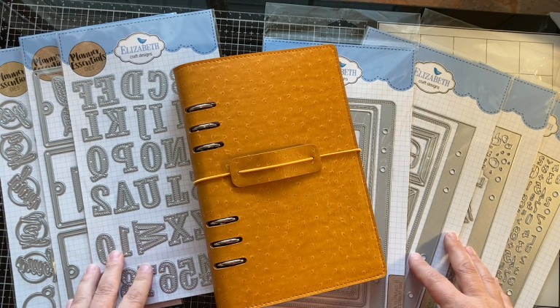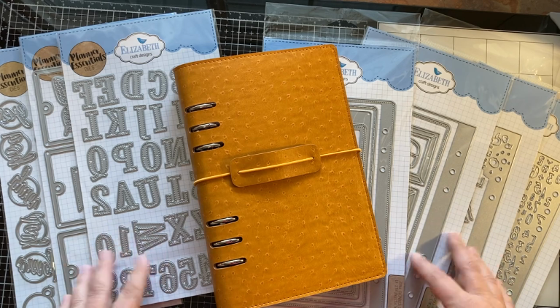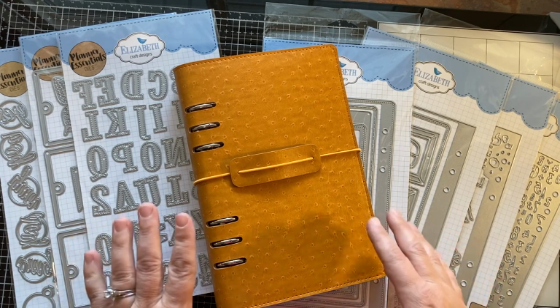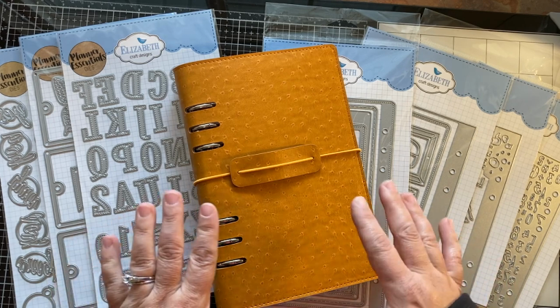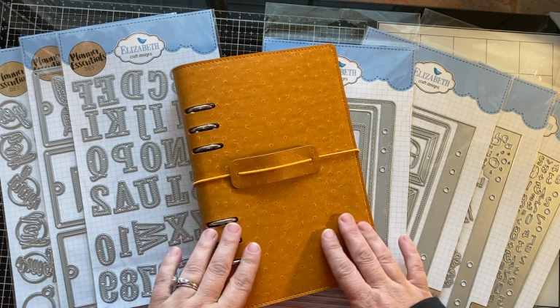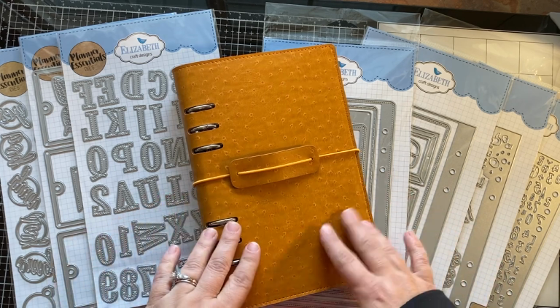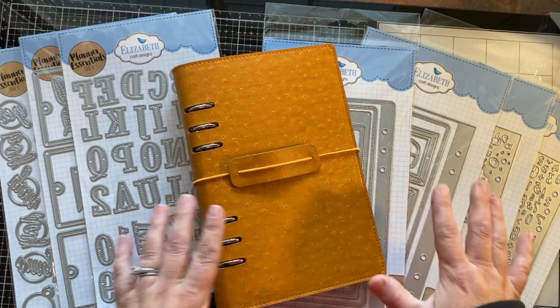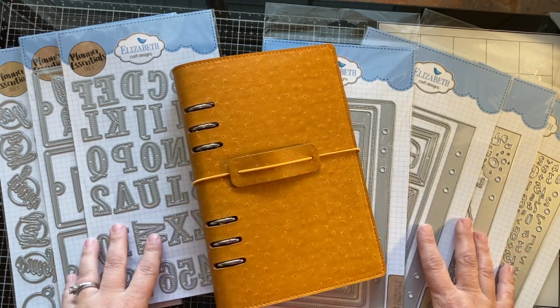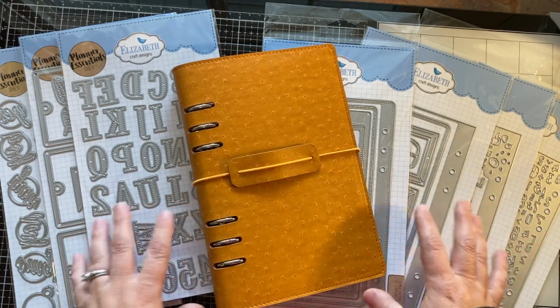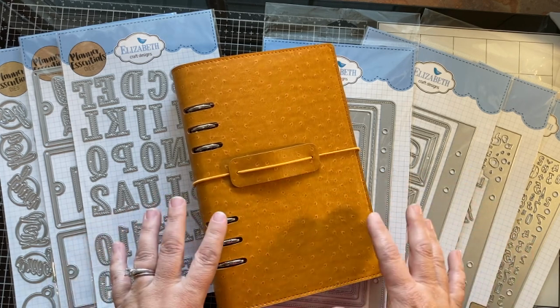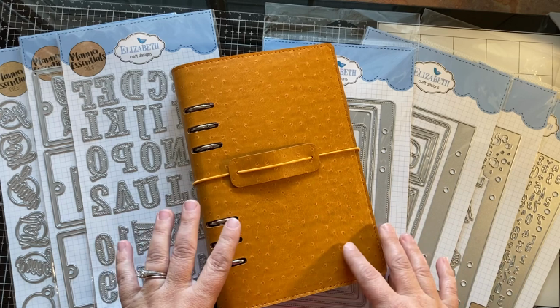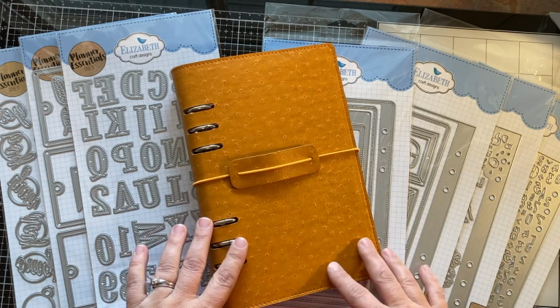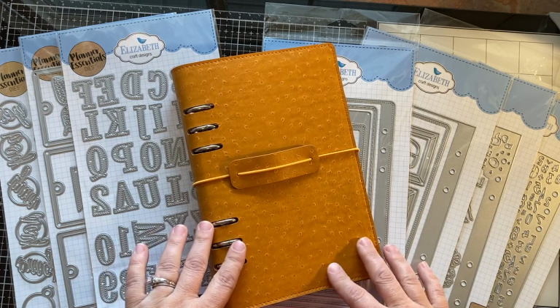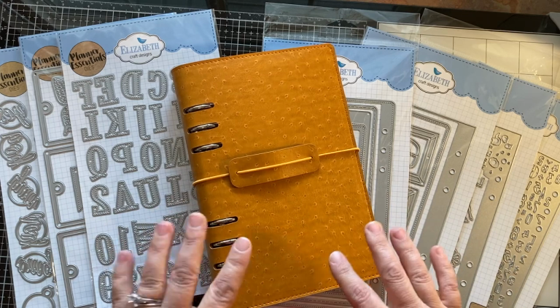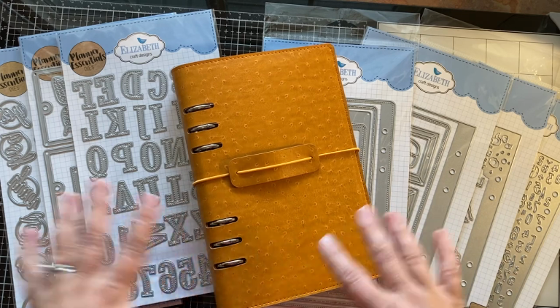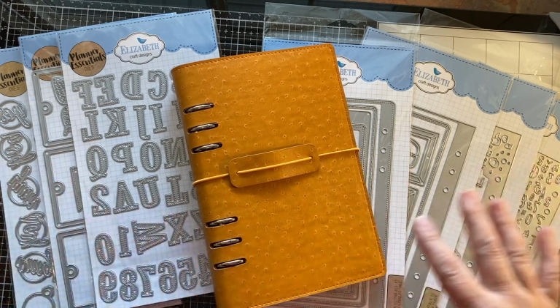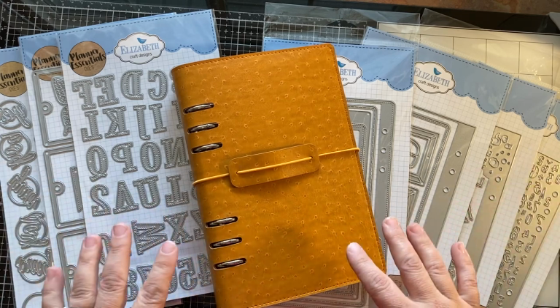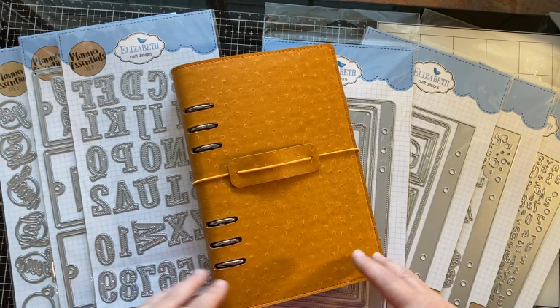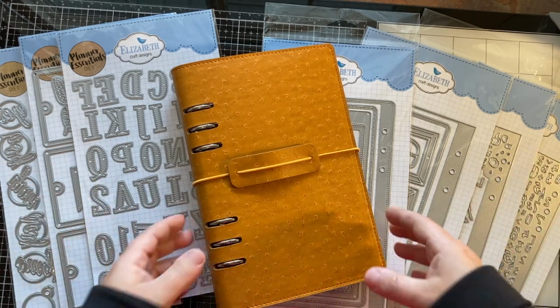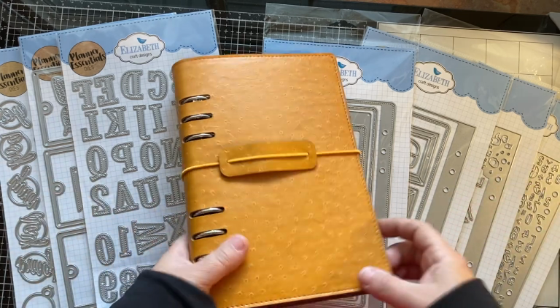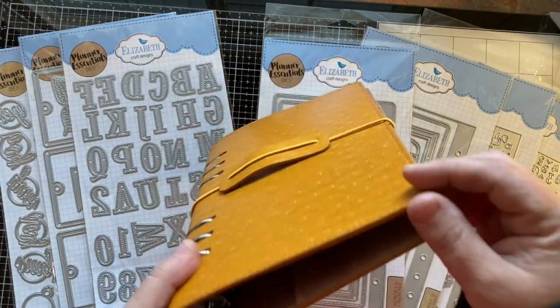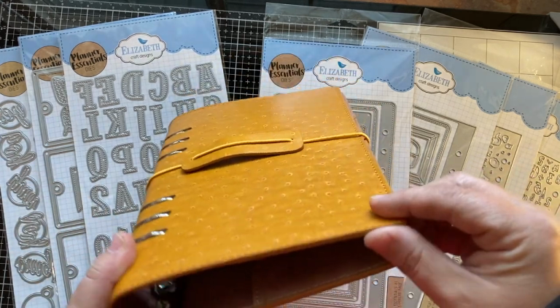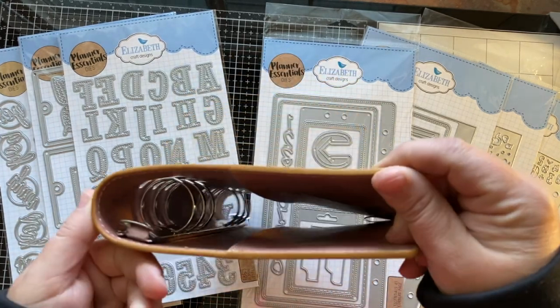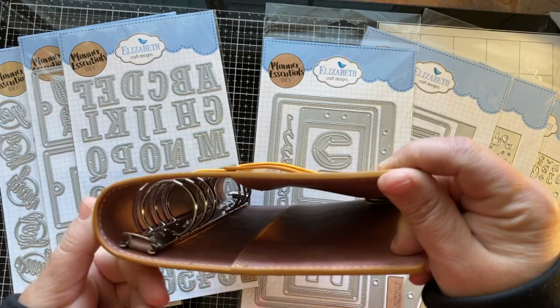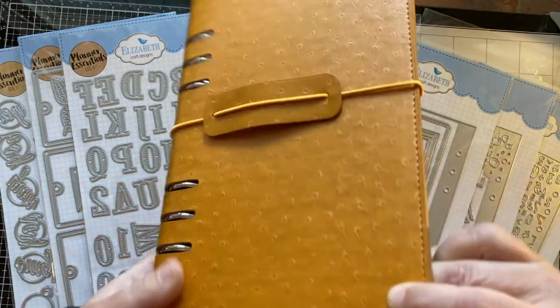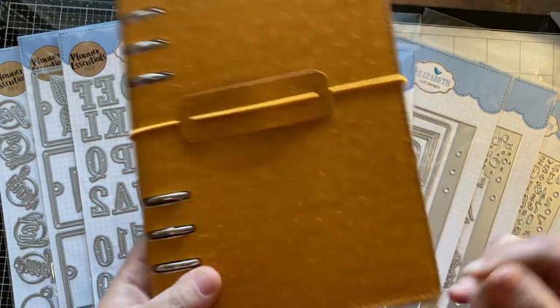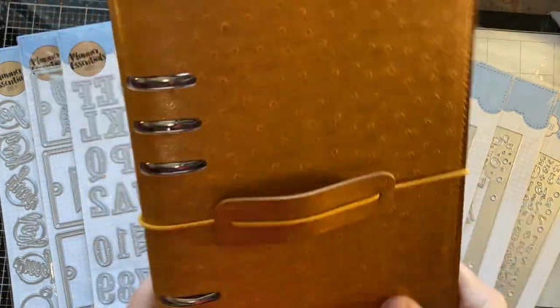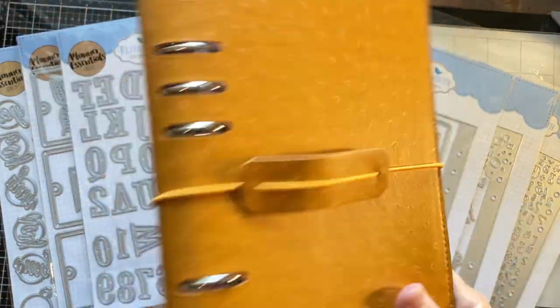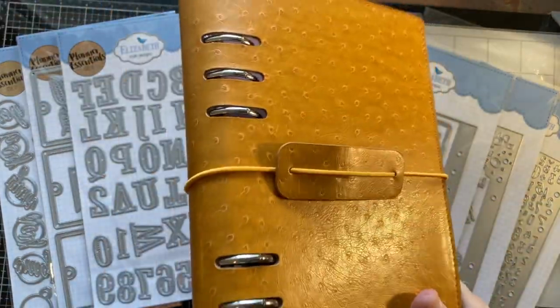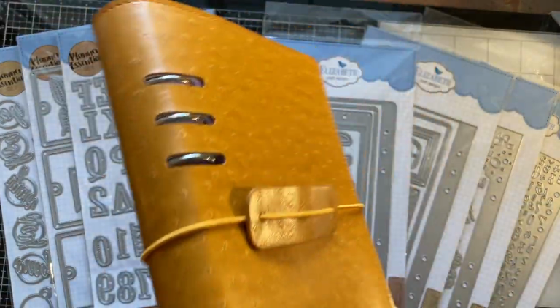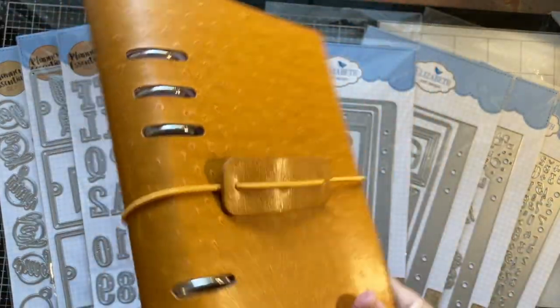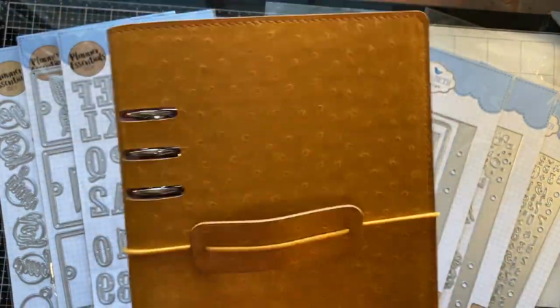This is a planner and dies that go along with the planner. This planner is very unique because it doesn't have any pages in it — it's just a planner ready to be filled by you.